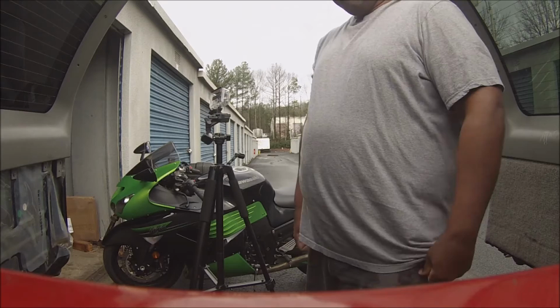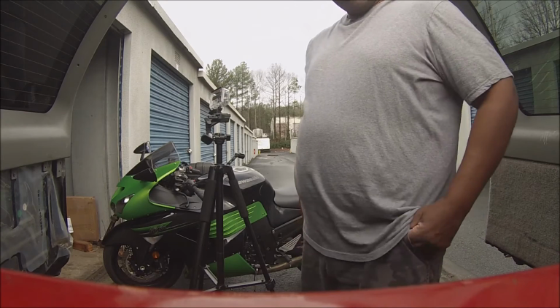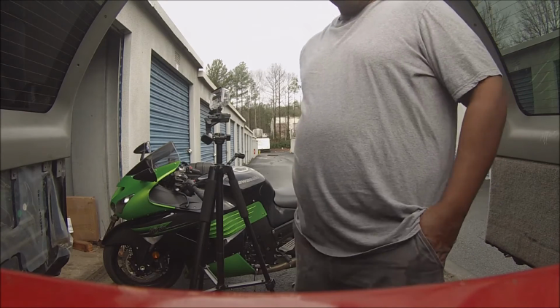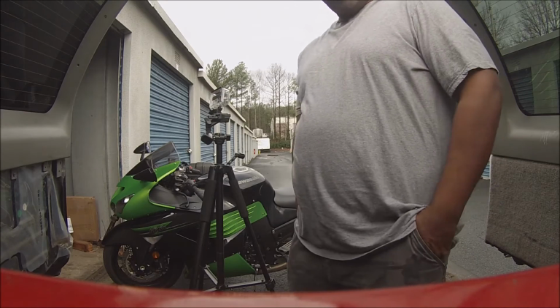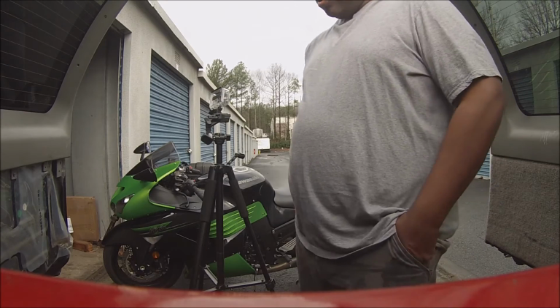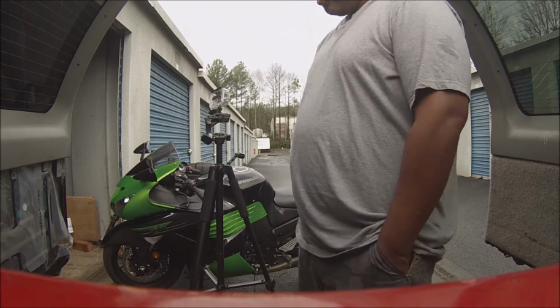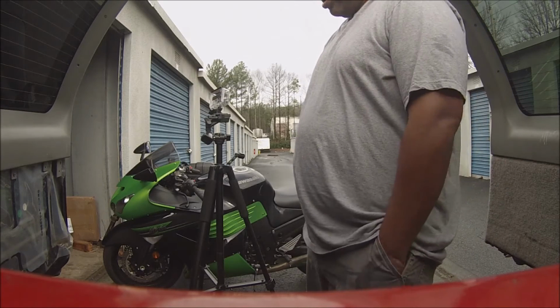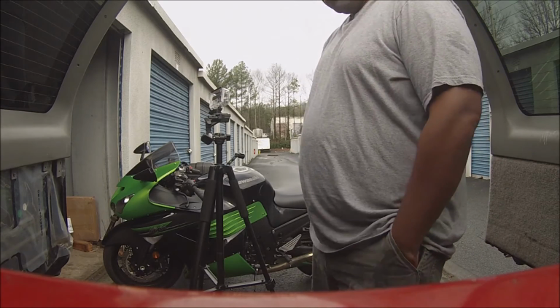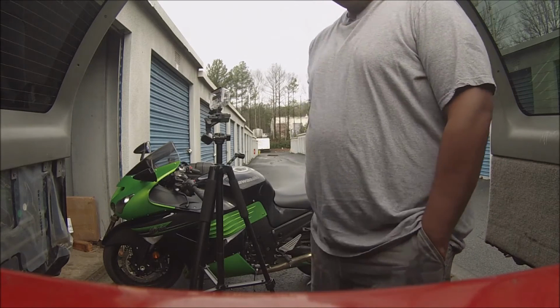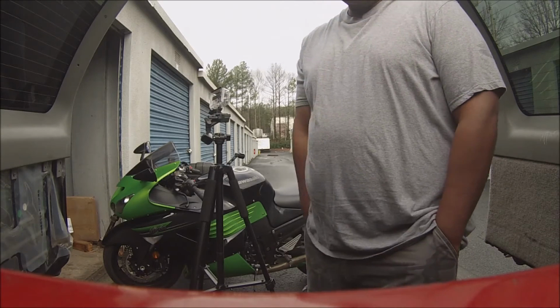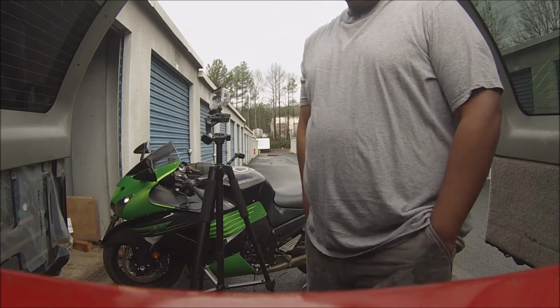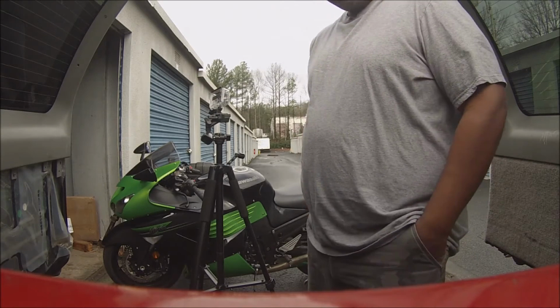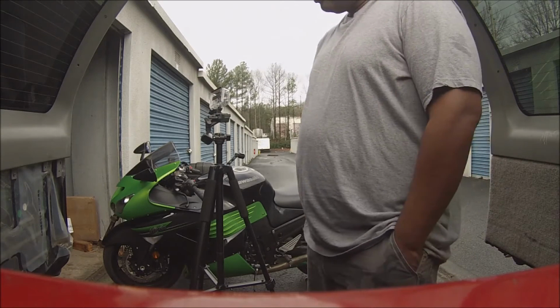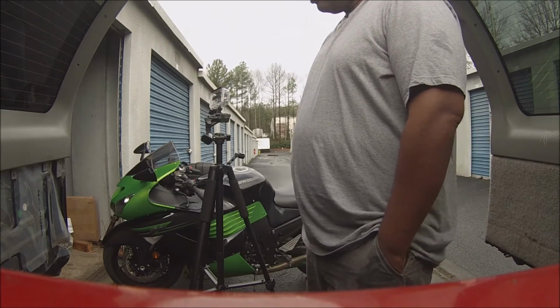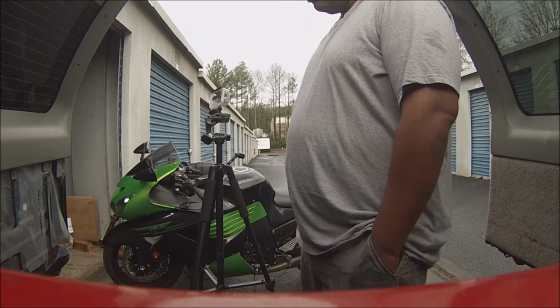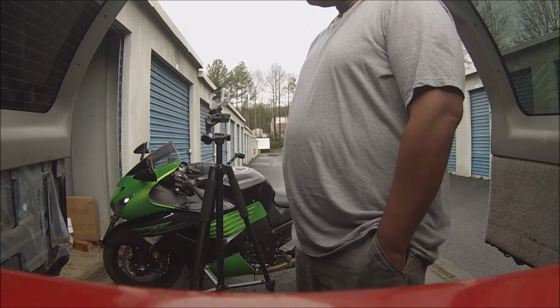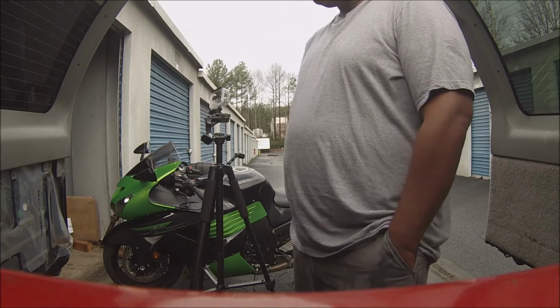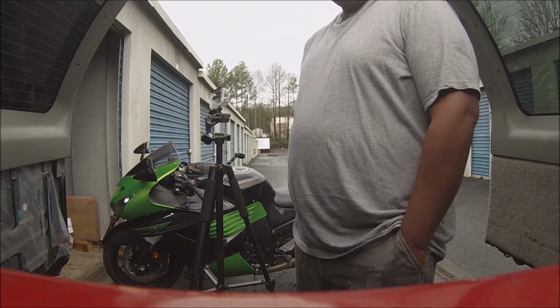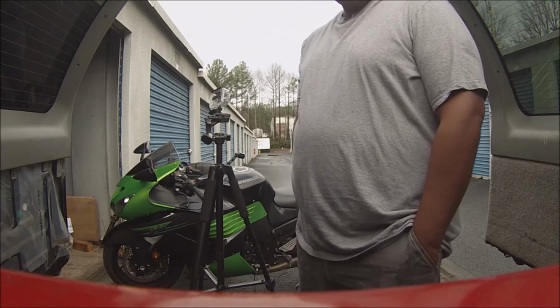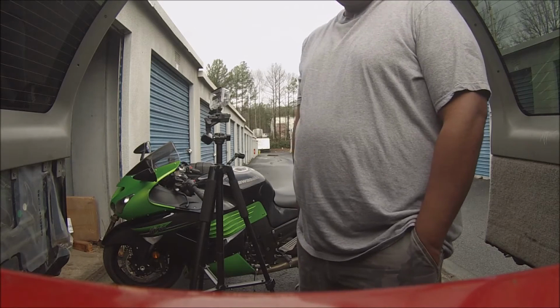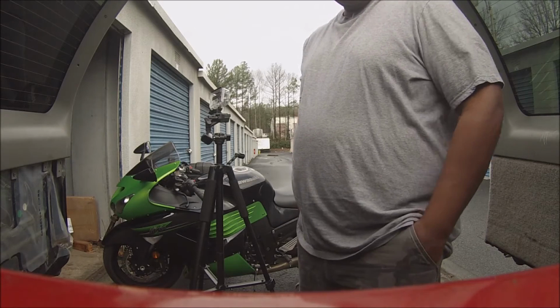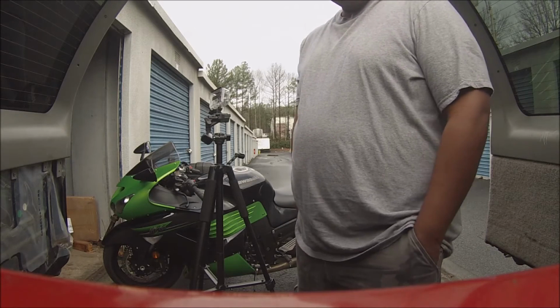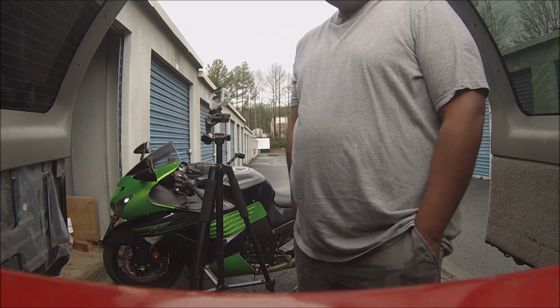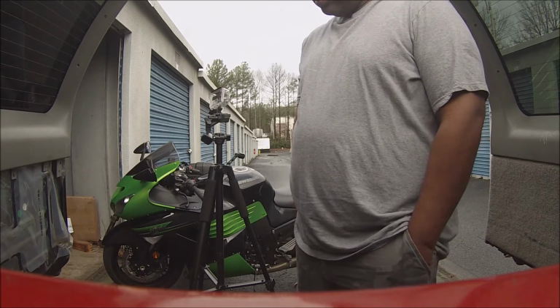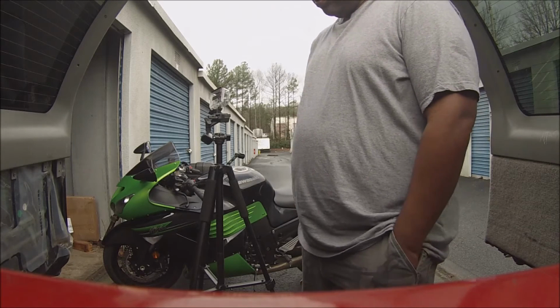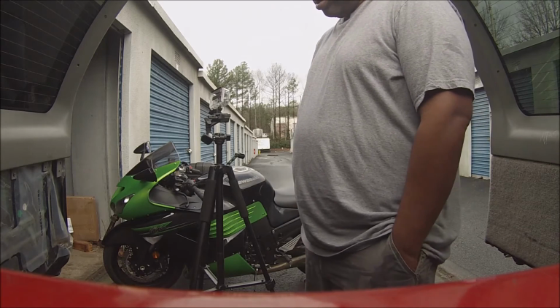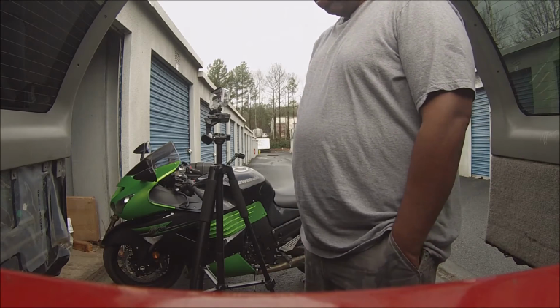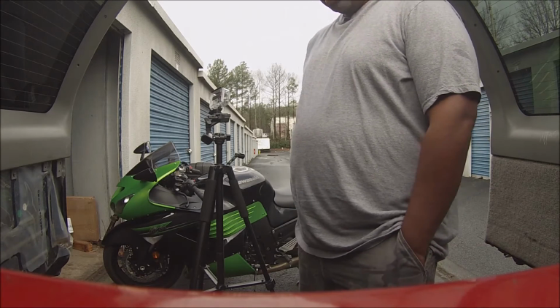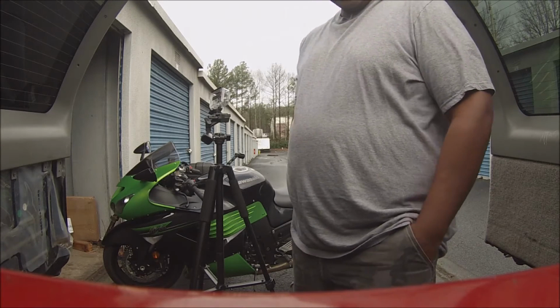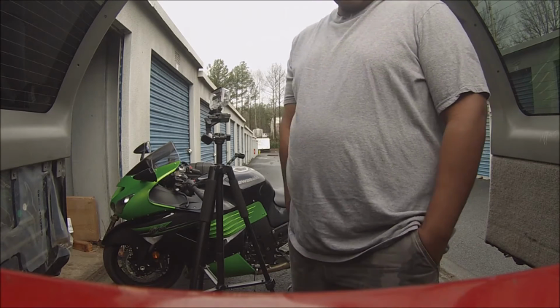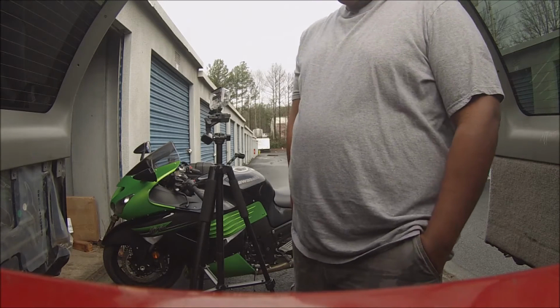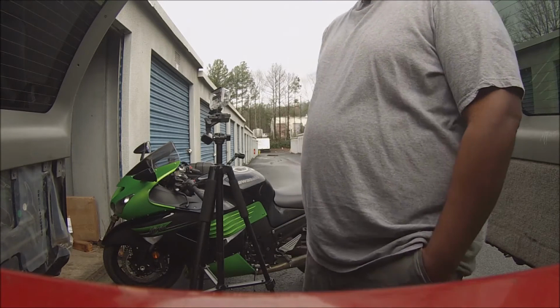I haven't quite used it yet, but I'm getting ready to use it now. I'm getting ready to rebuild my transmission. But like I said, it was like $19.95.